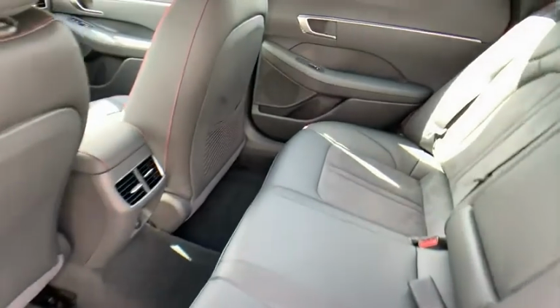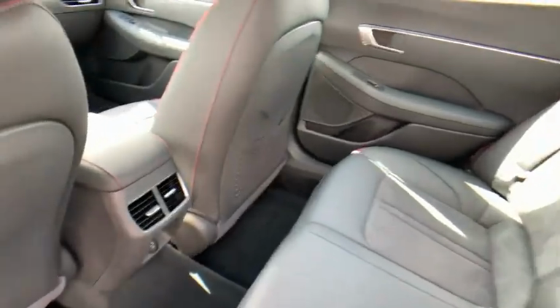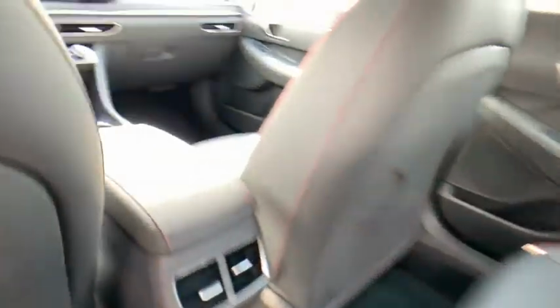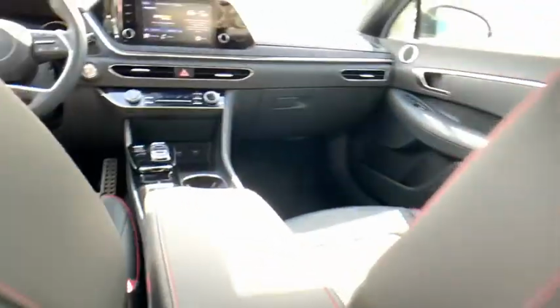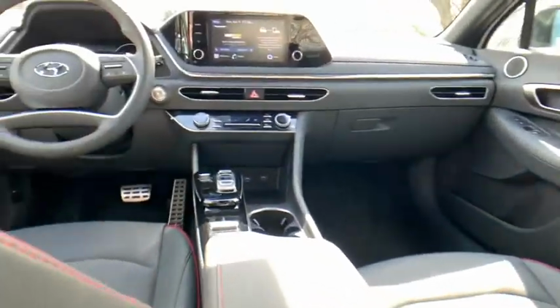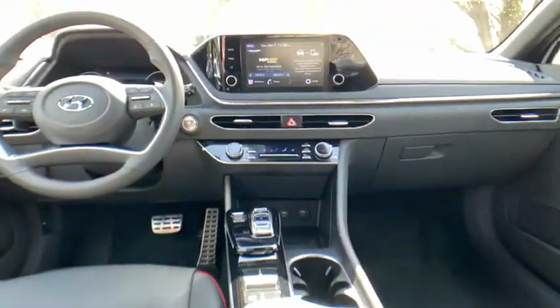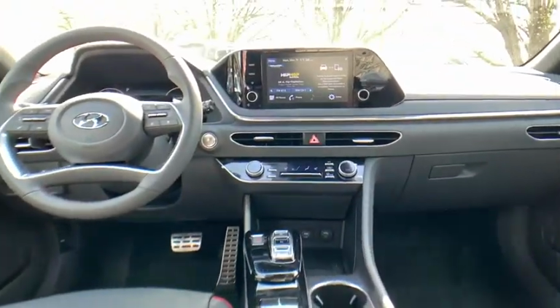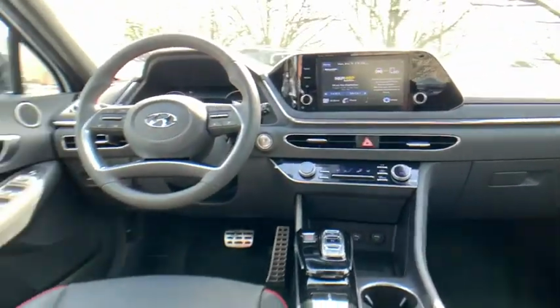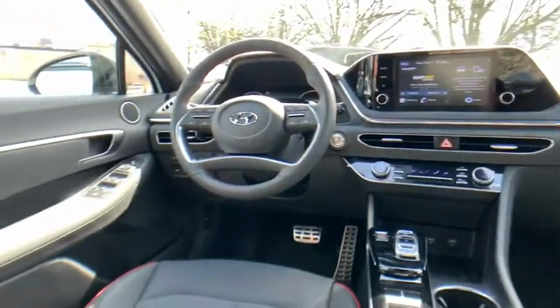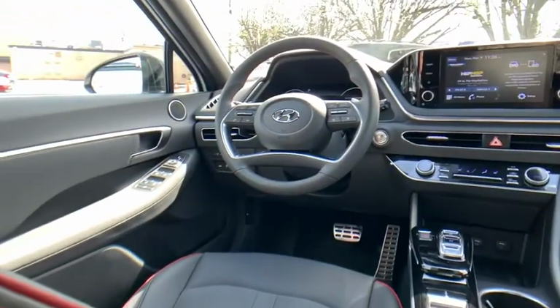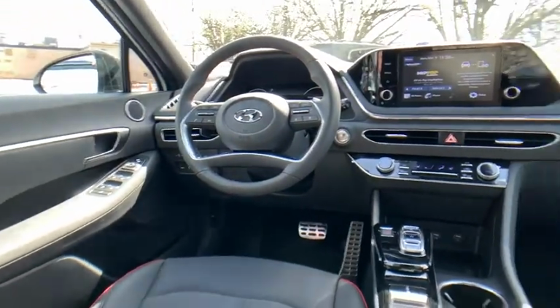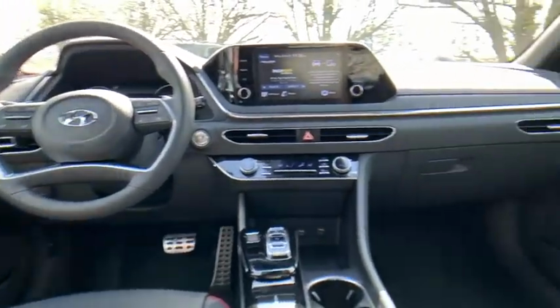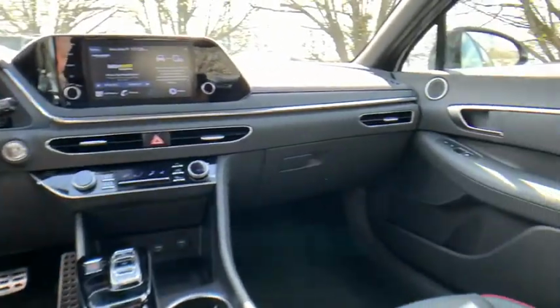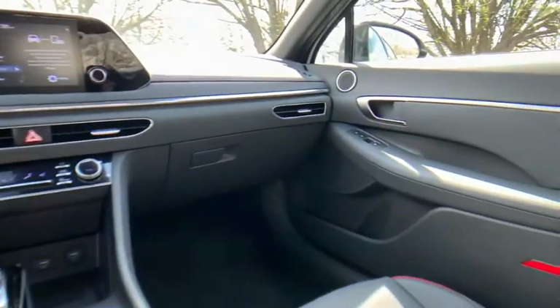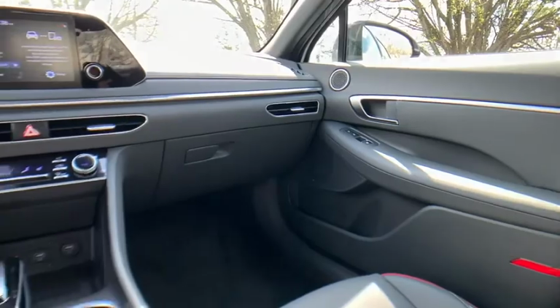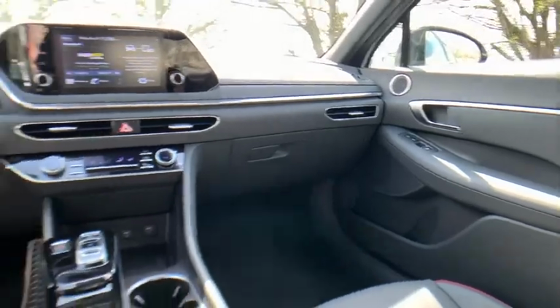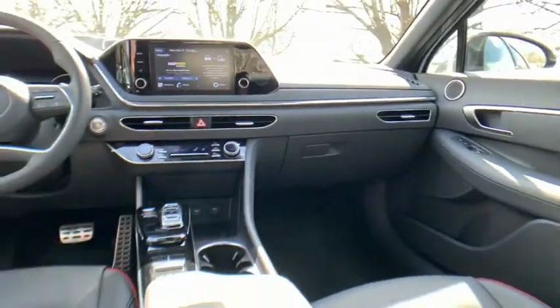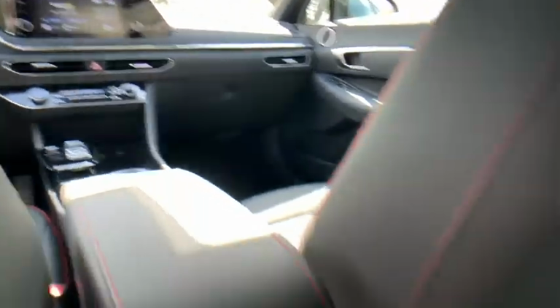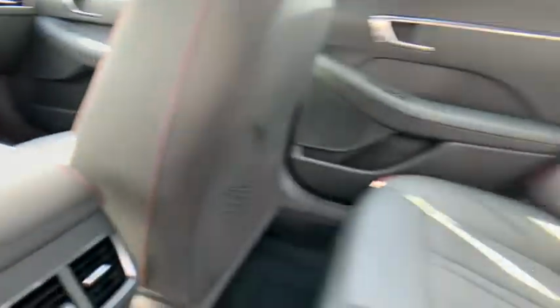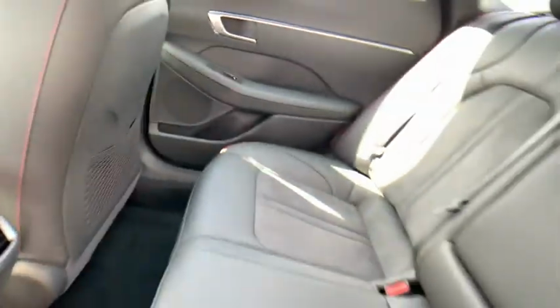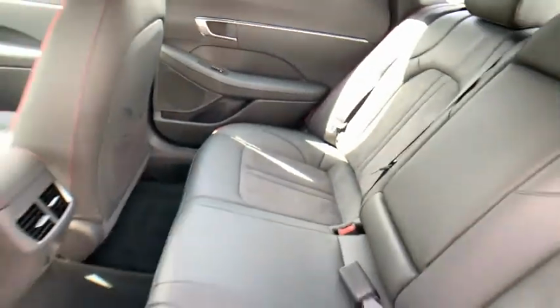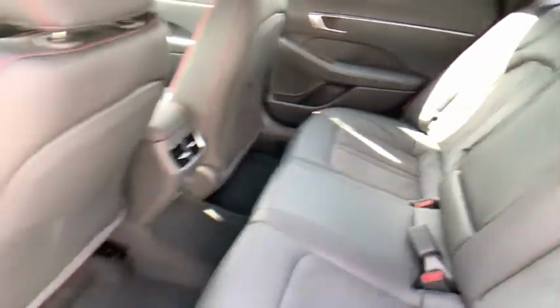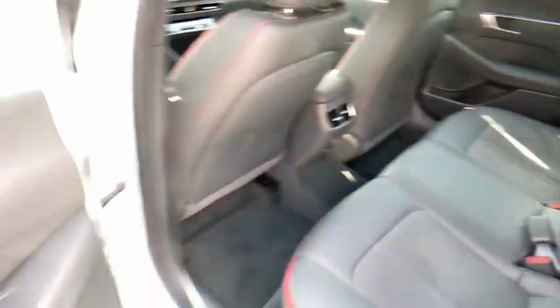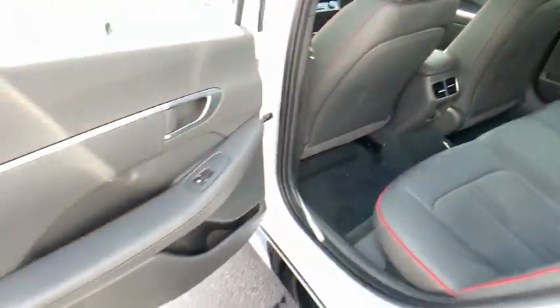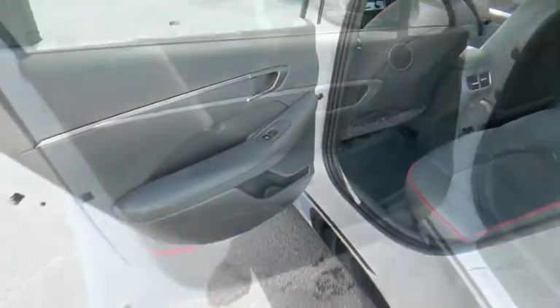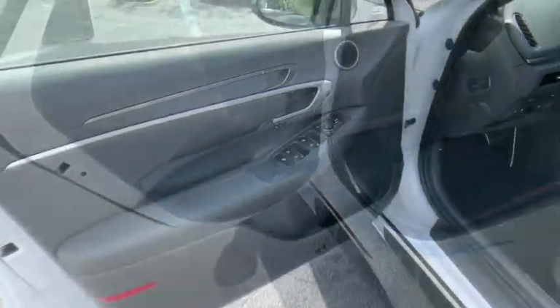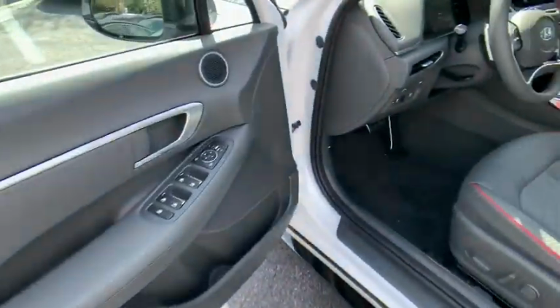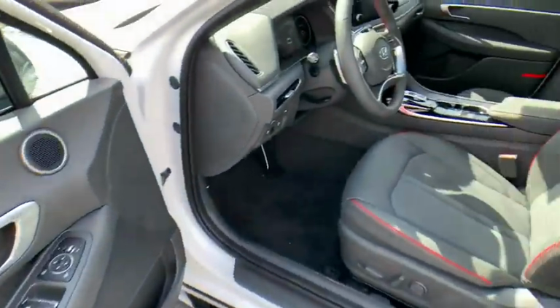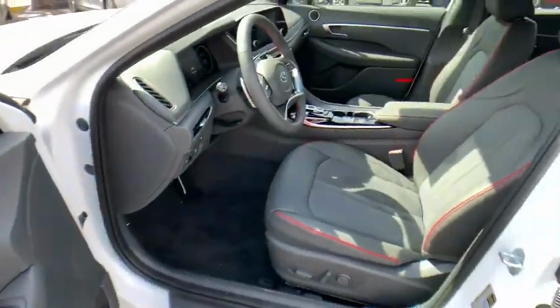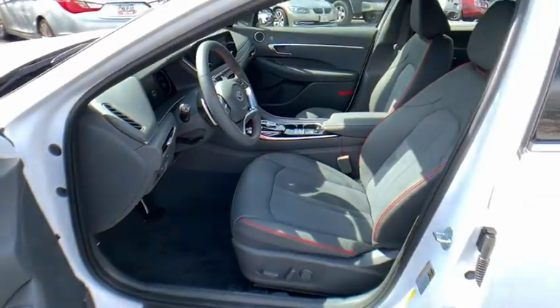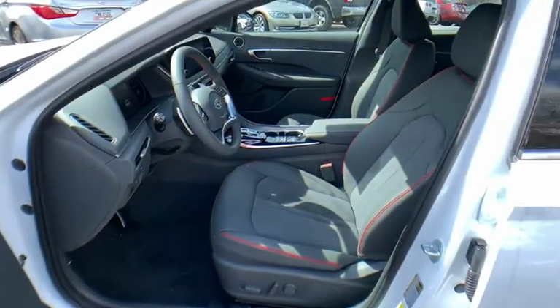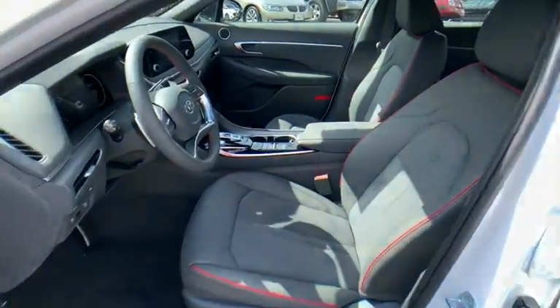Here are some of this vehicle's great options: traction control, dual airbags, power steering, four-wheel disc brakes, heated front seats, trip computer, and electronic stability control.